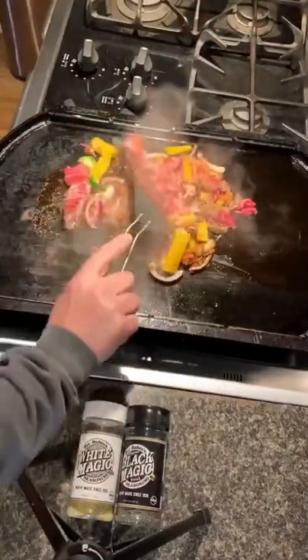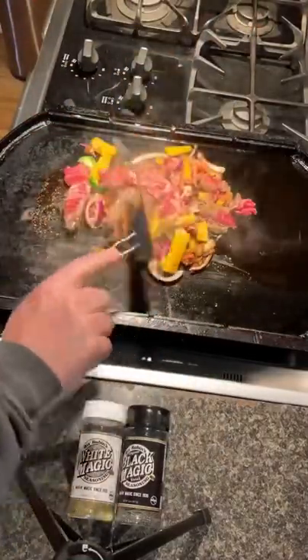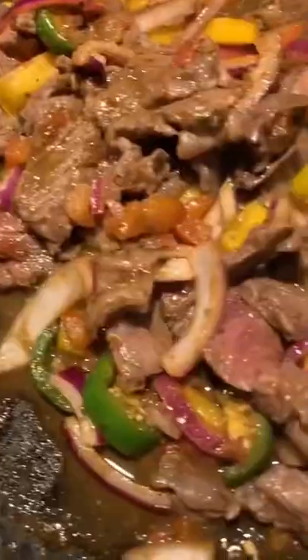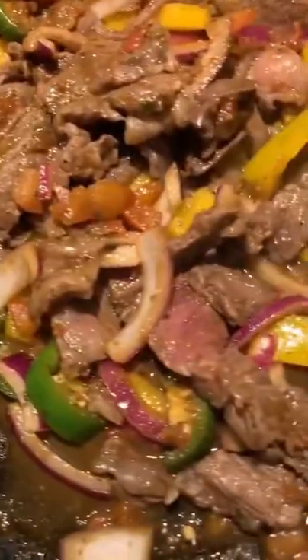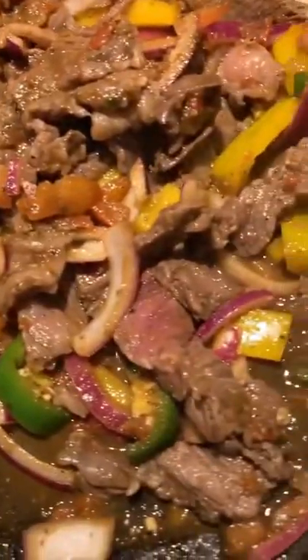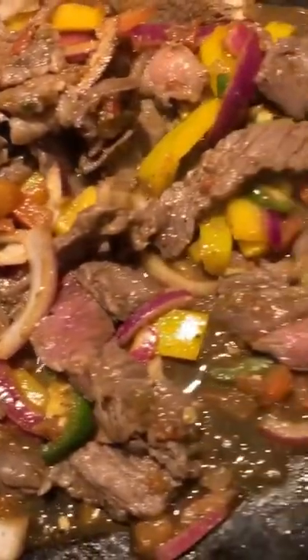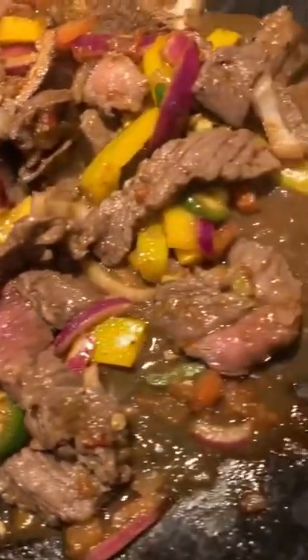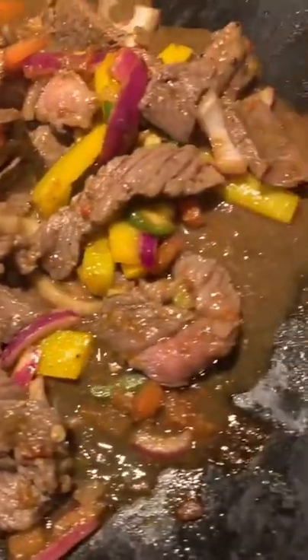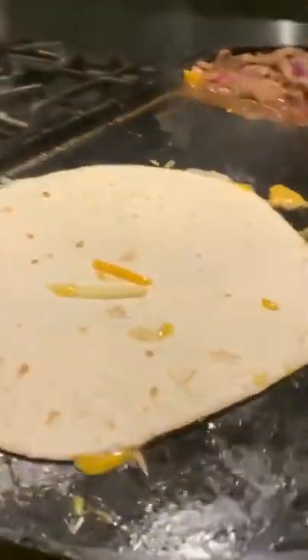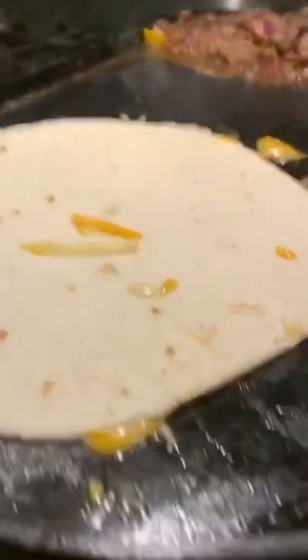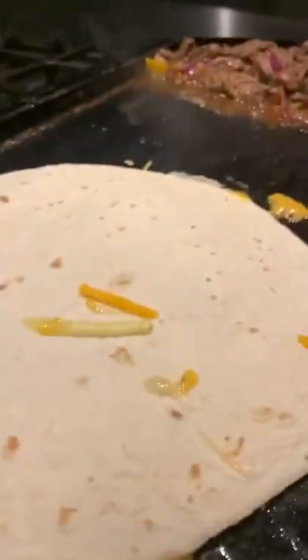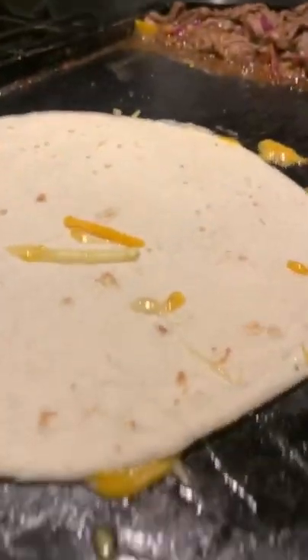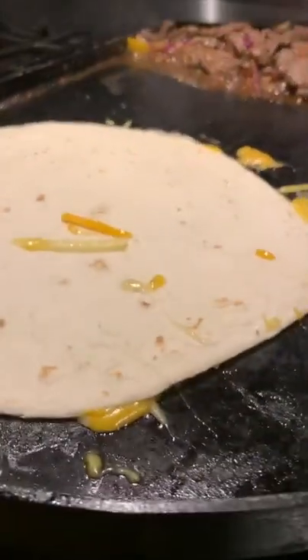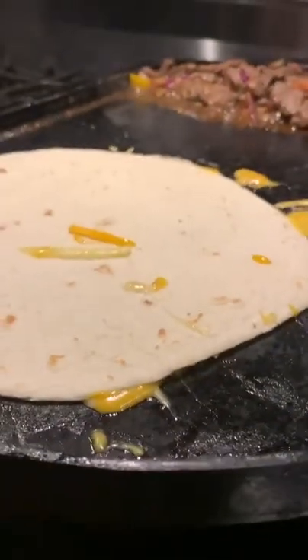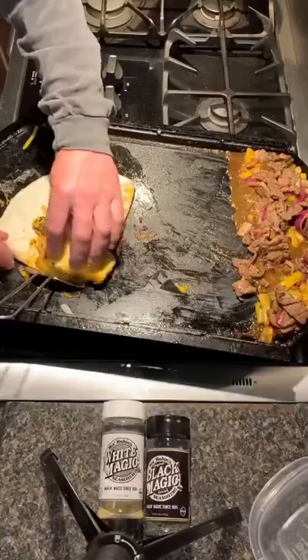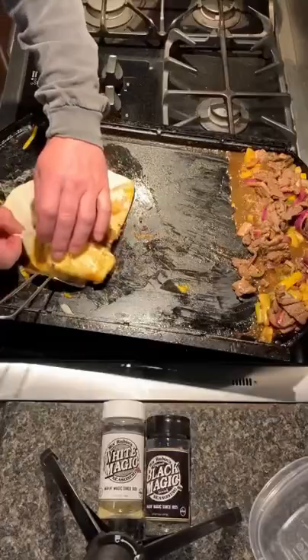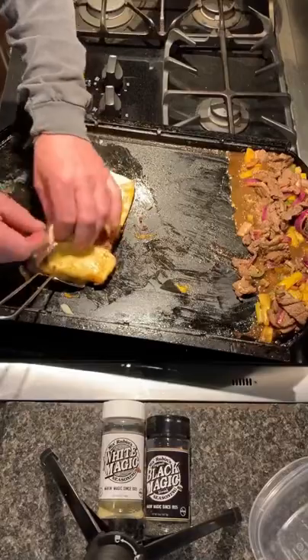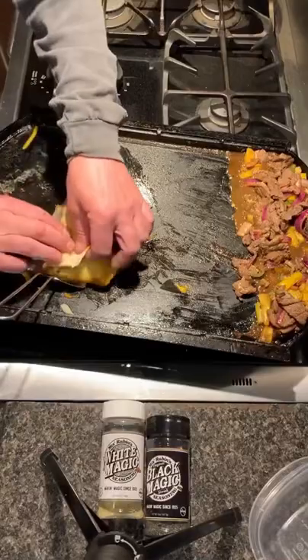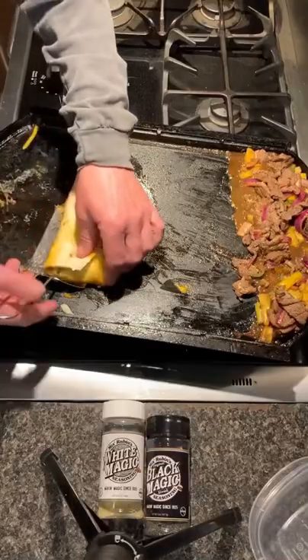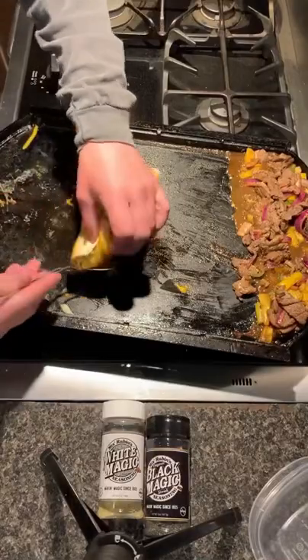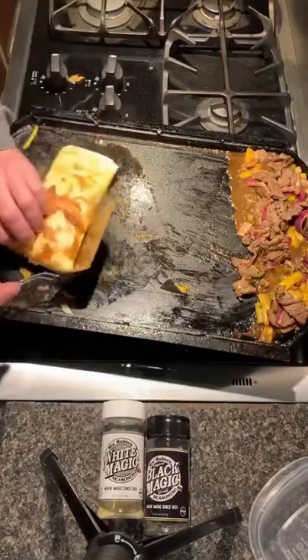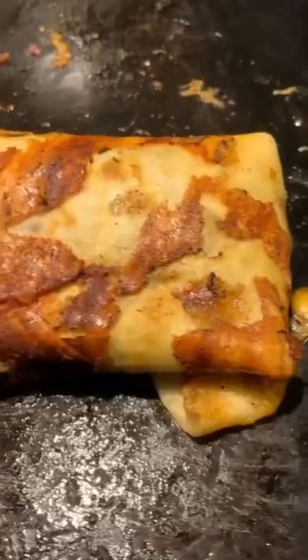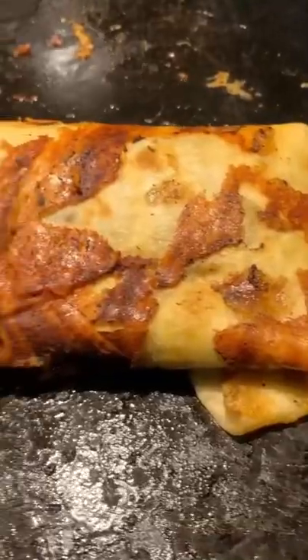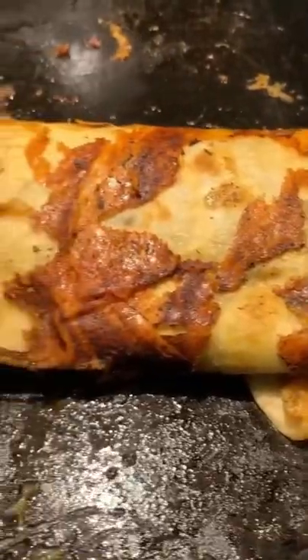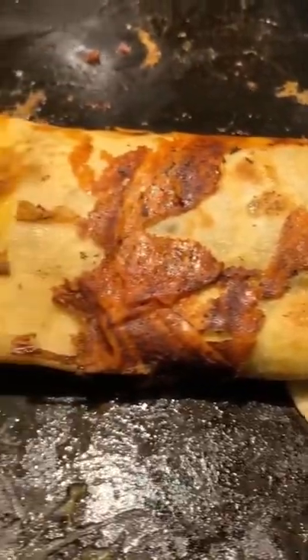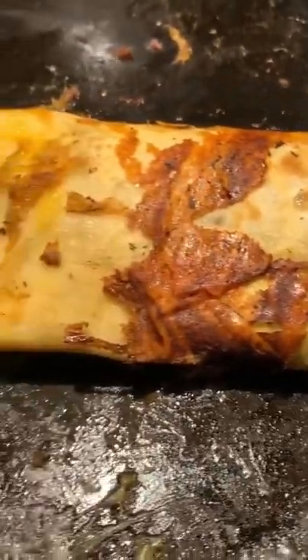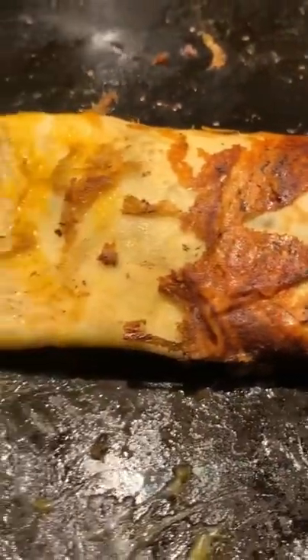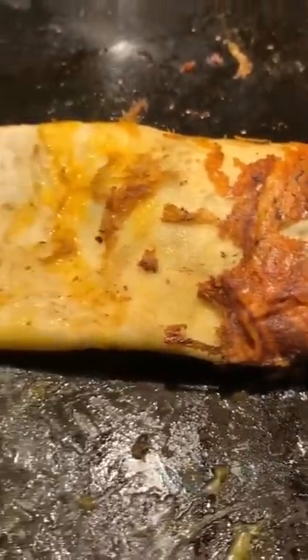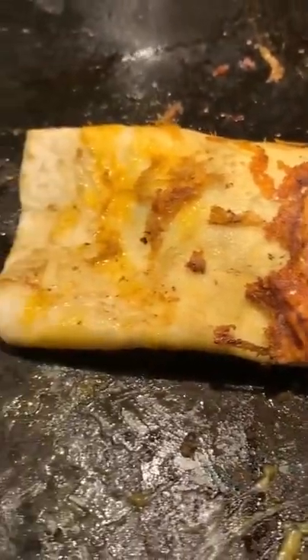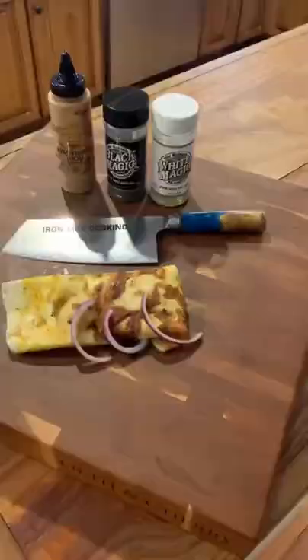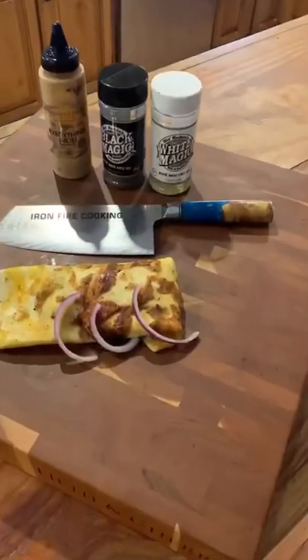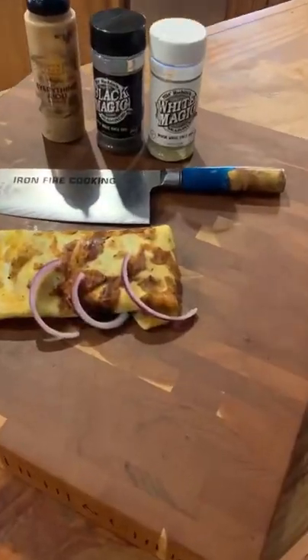Incorporating some aioli, put down some cheese before the tortilla, added some goat cheese in there. It was awesome!